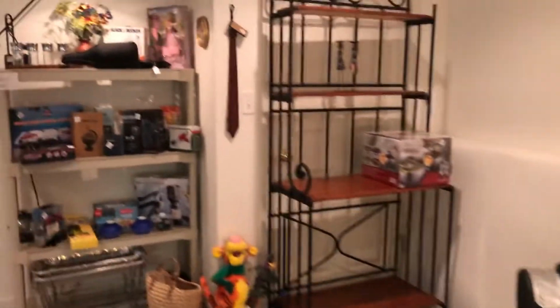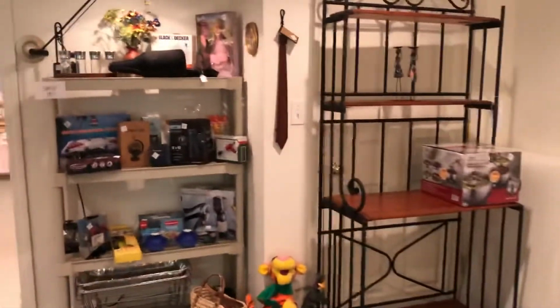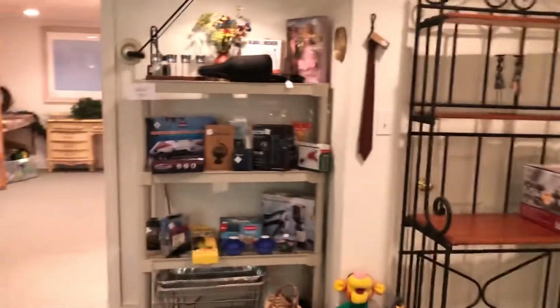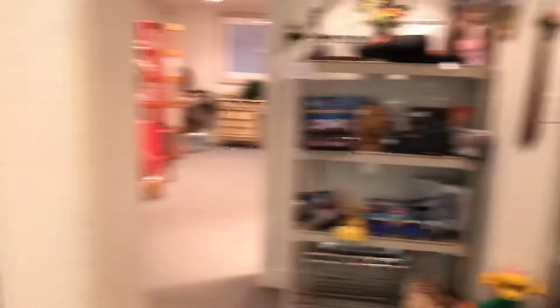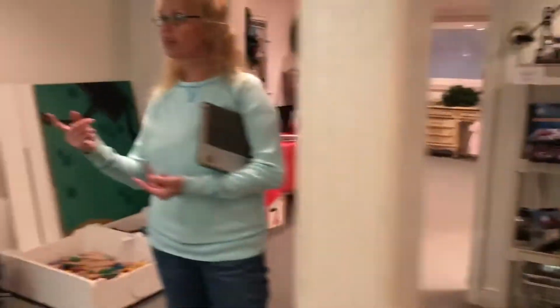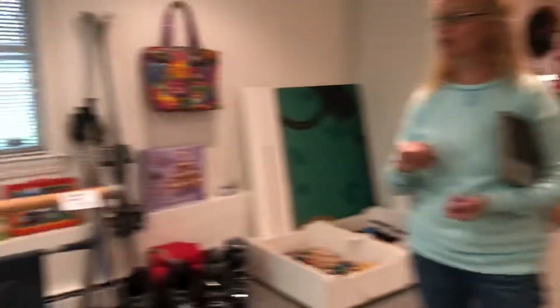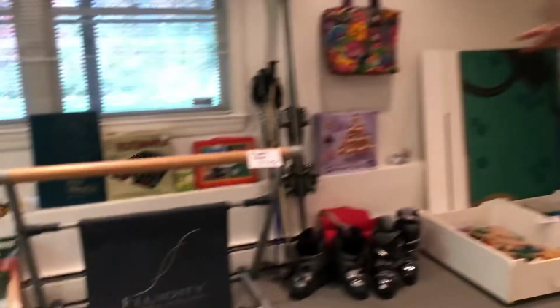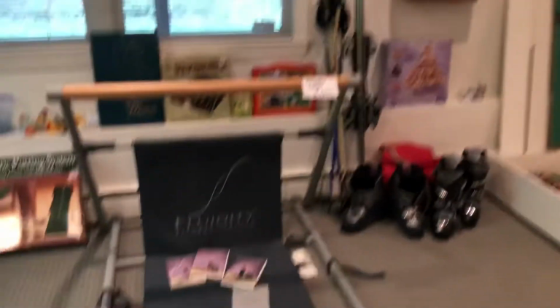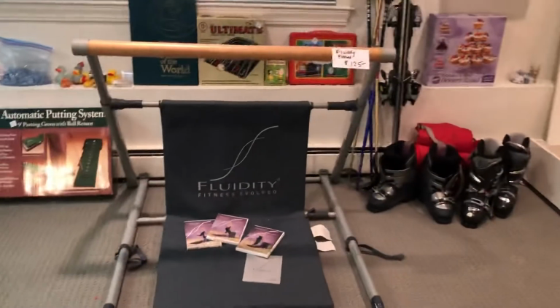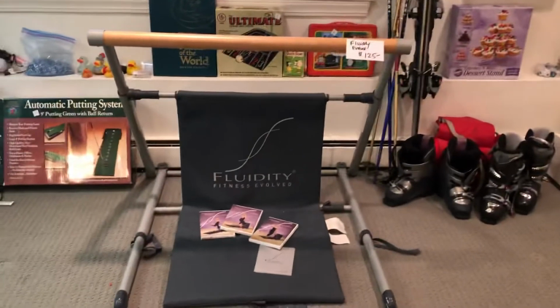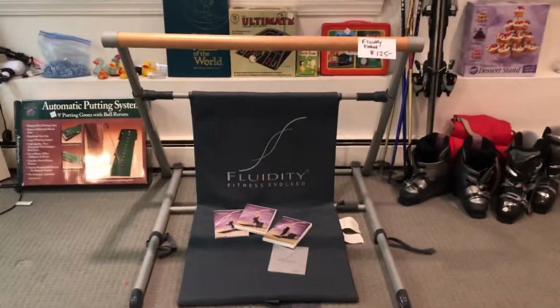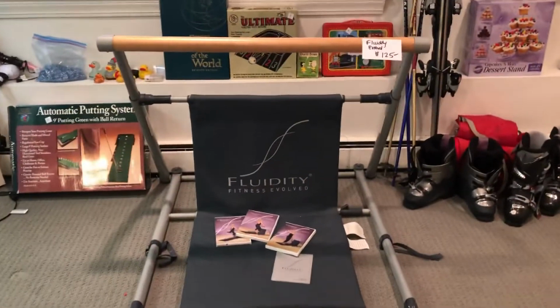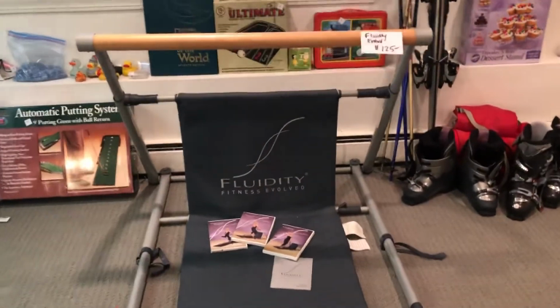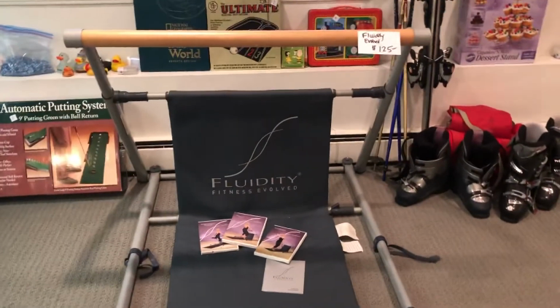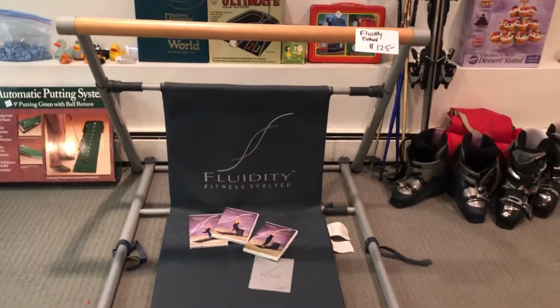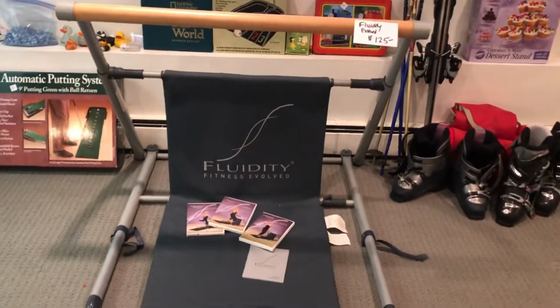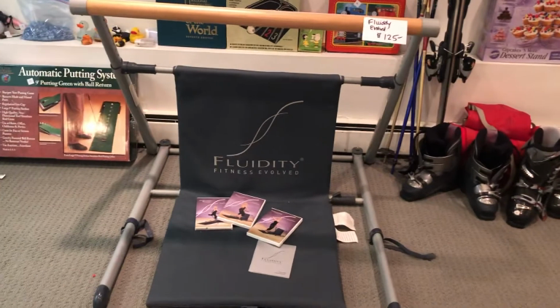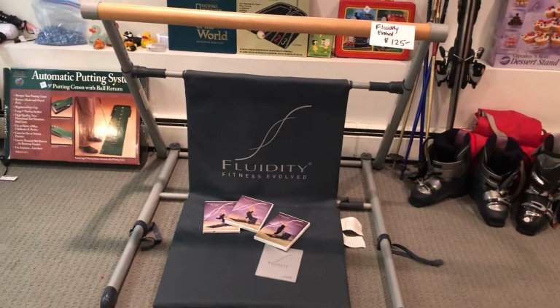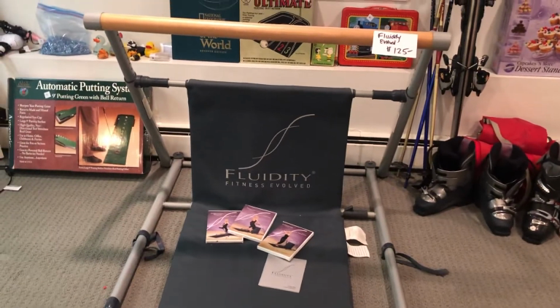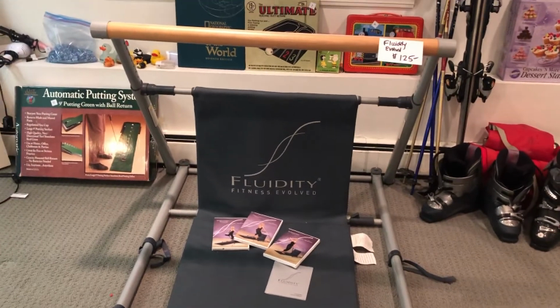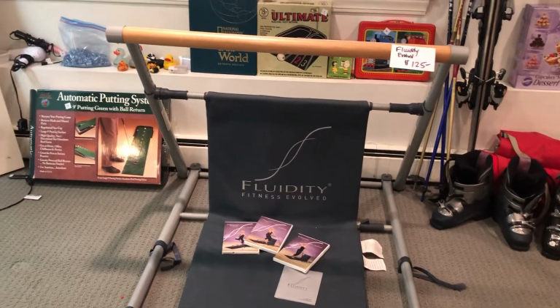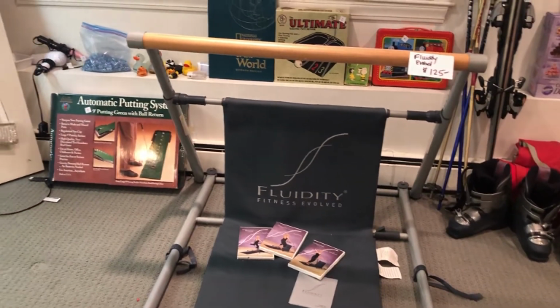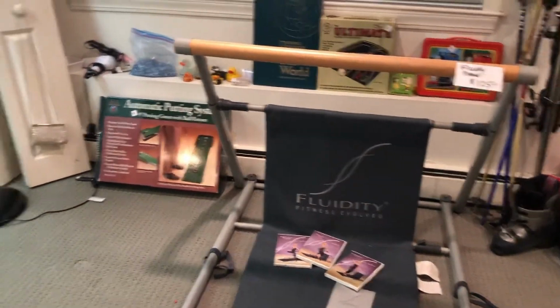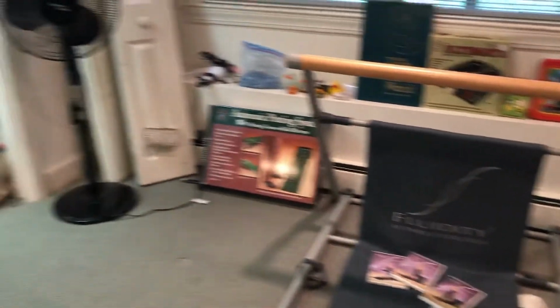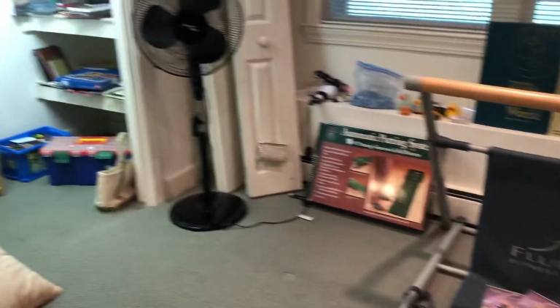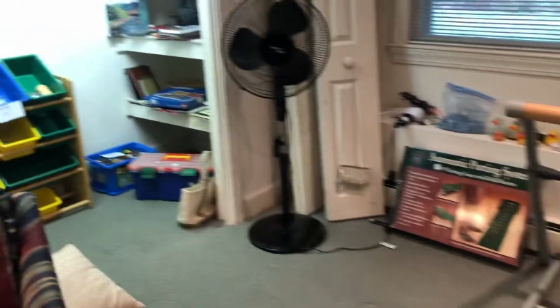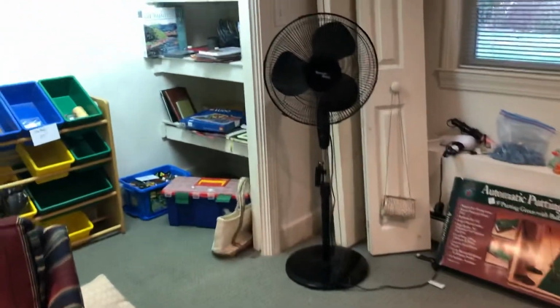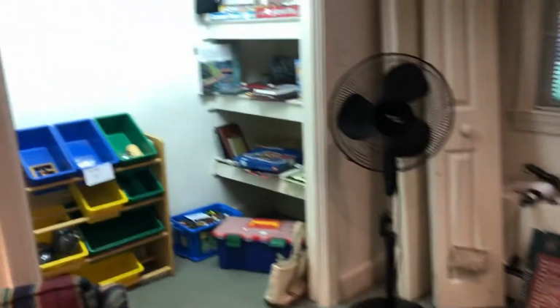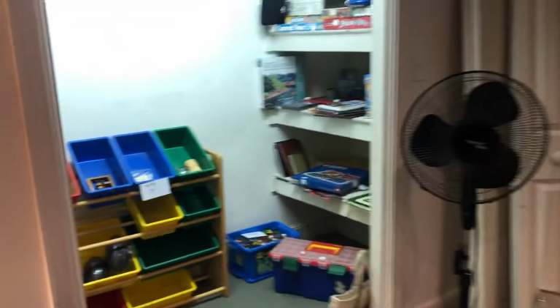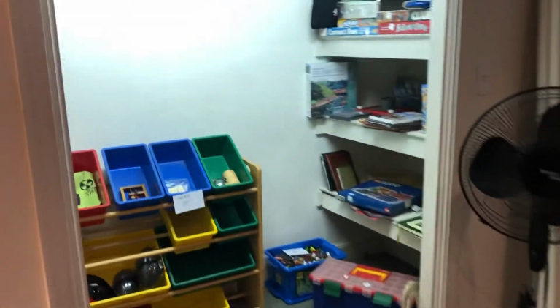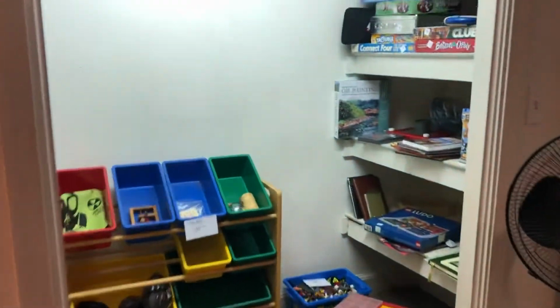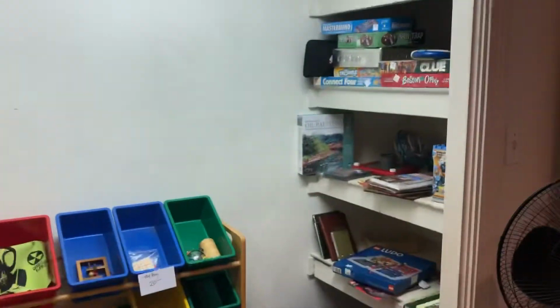In the closet we have kids toys, Legos, and a nice toy bin. We also have a dance practice bar — Fluidly Fitness Evolved — I just looked it up and it cost a pretty penny. And games, kids games.